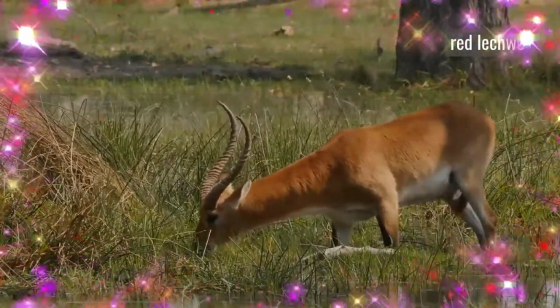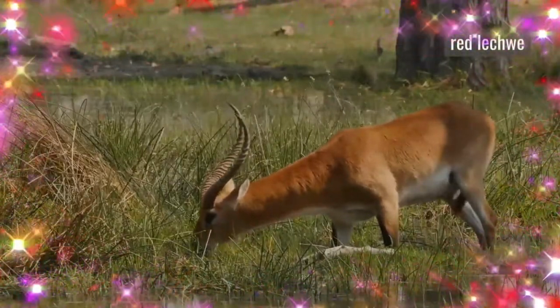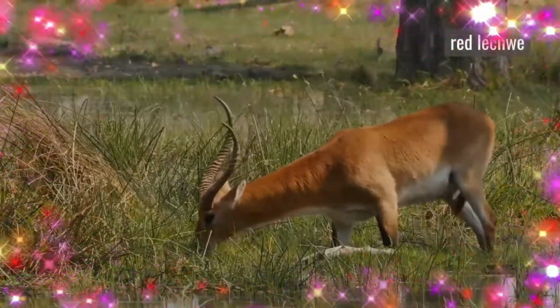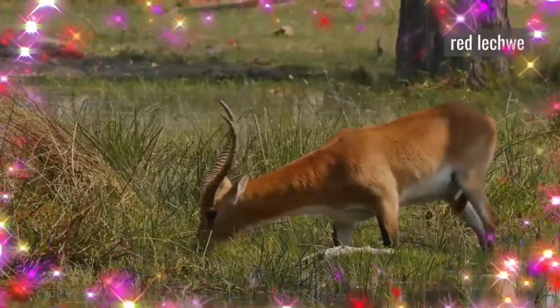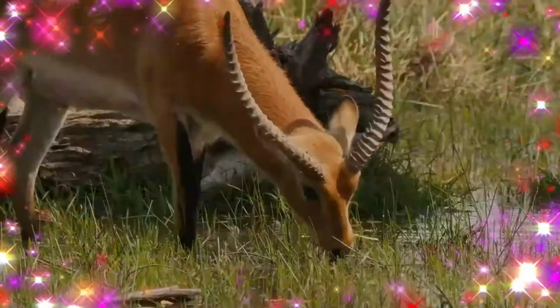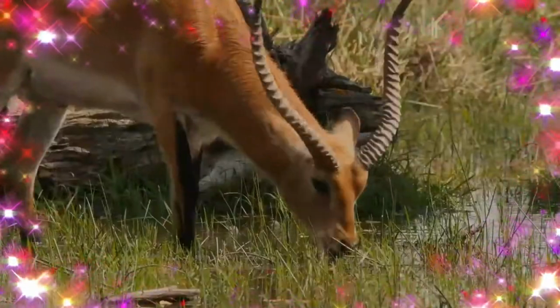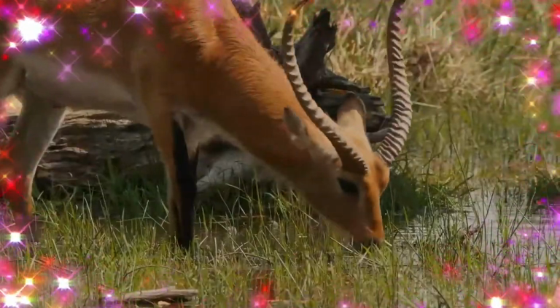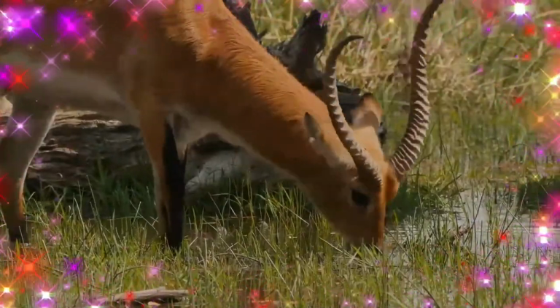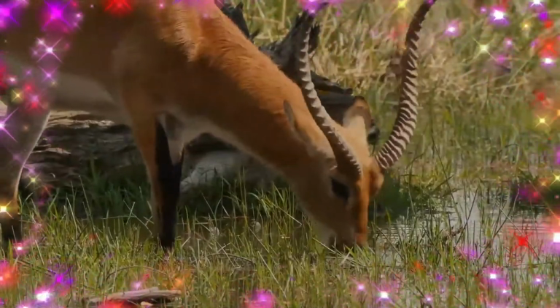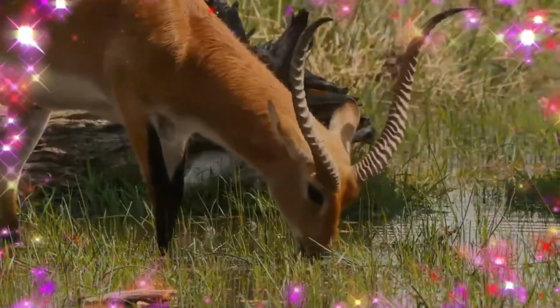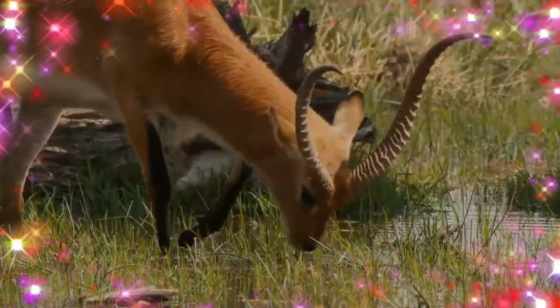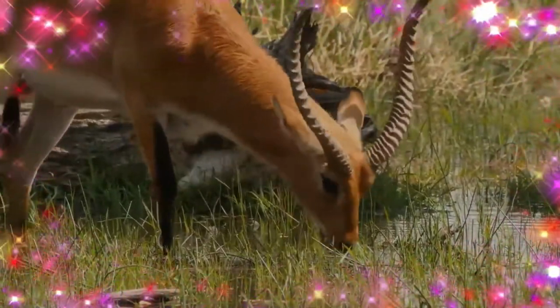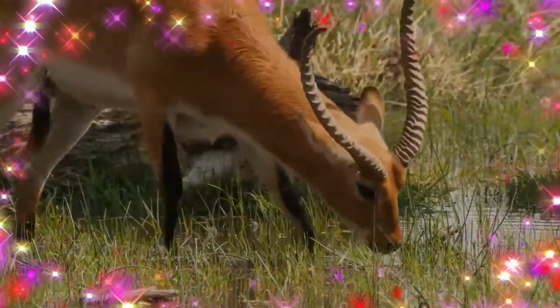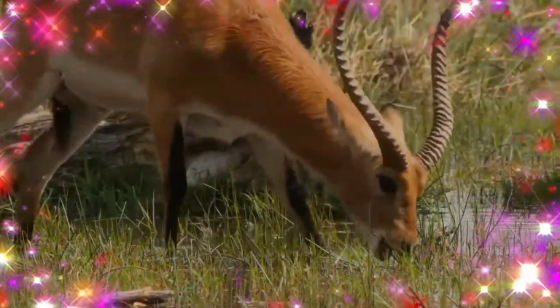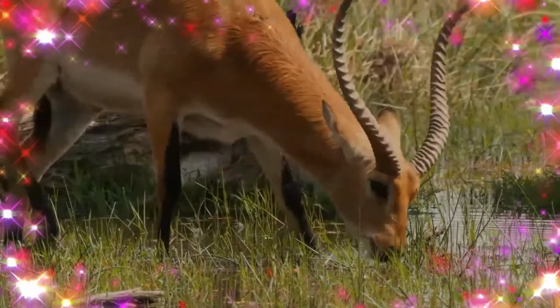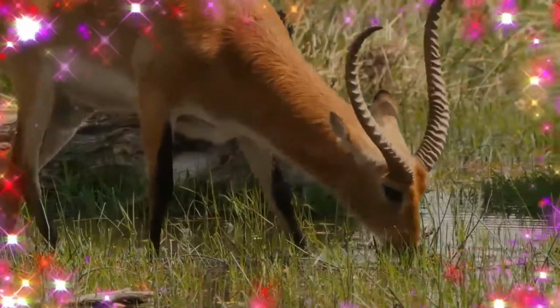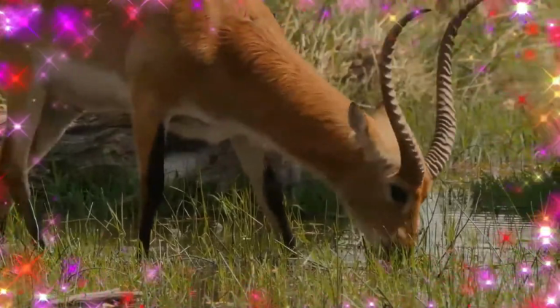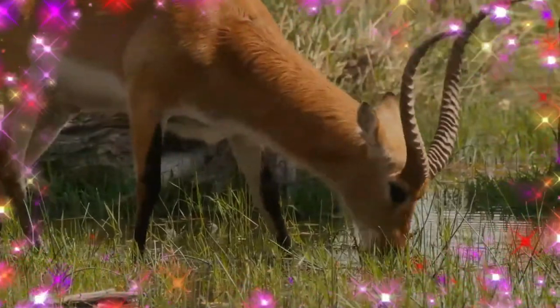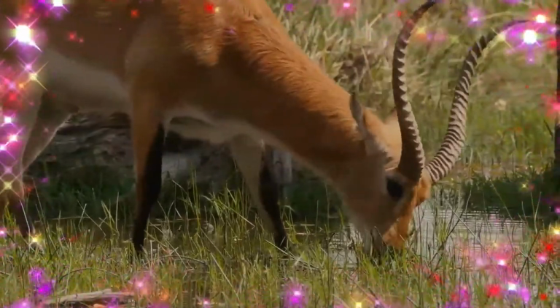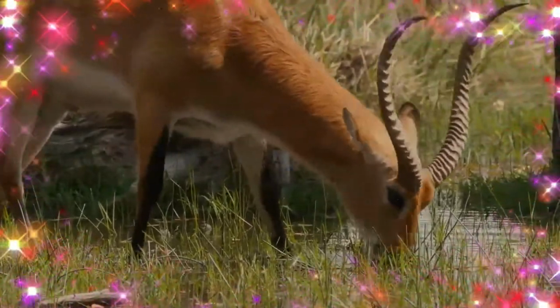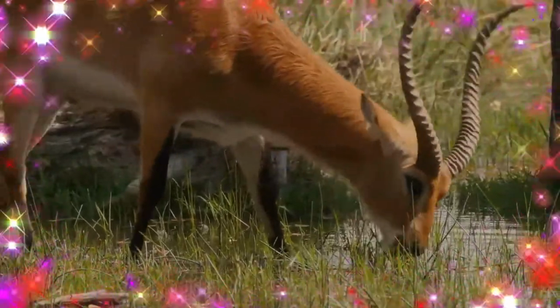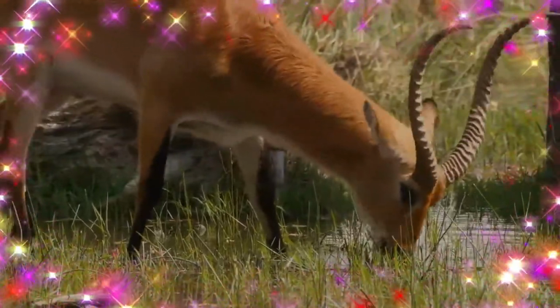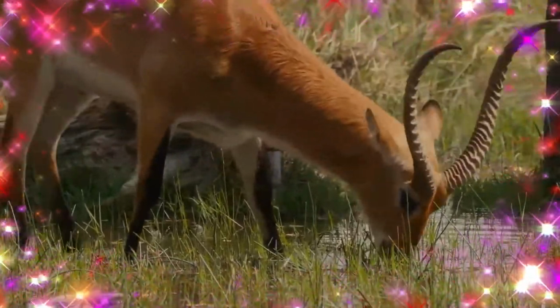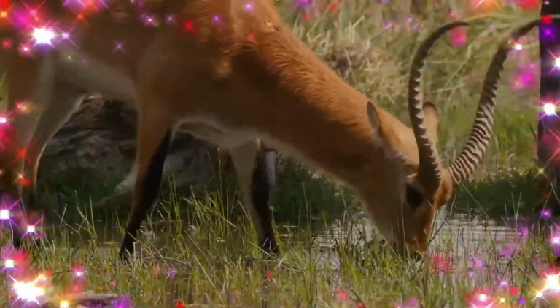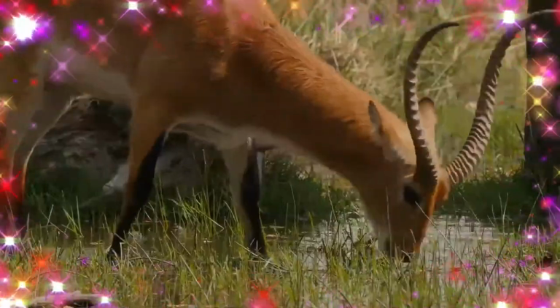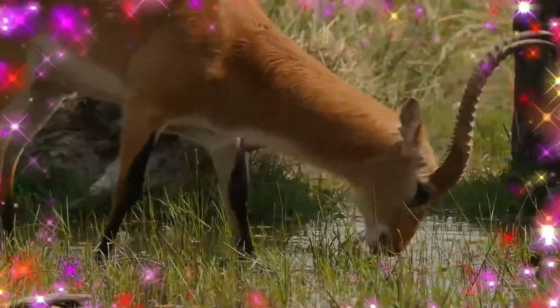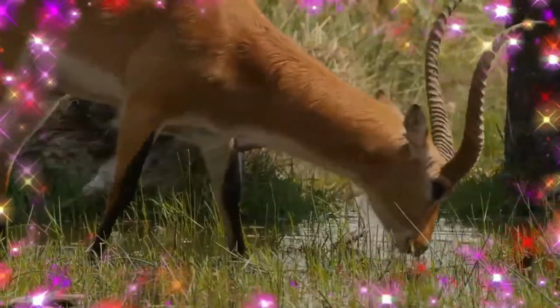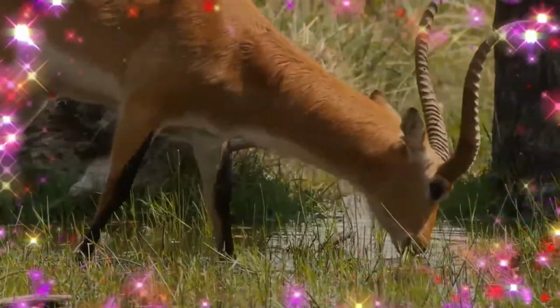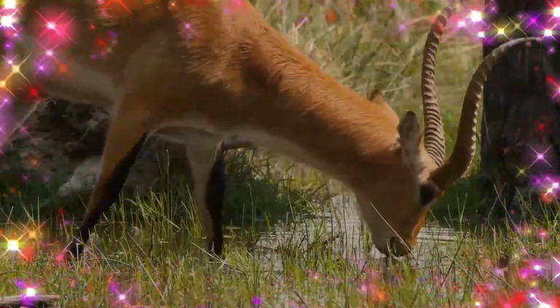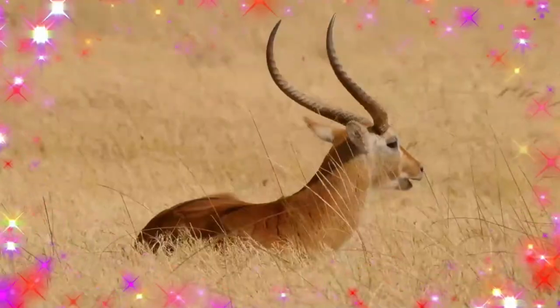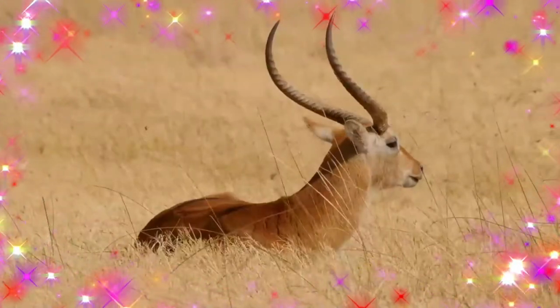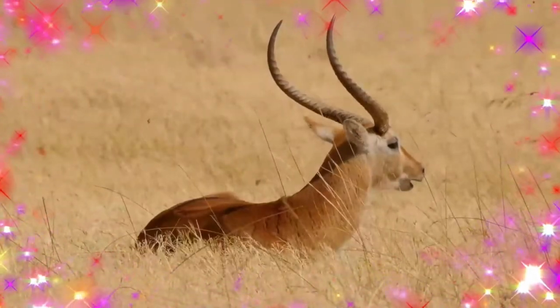They are golden brown with white bellies. Males are darker in color, but the general hue varies depending on subspecies. The long, spiral-structured horns are vaguely lyre-shaped, and they are found only in males.